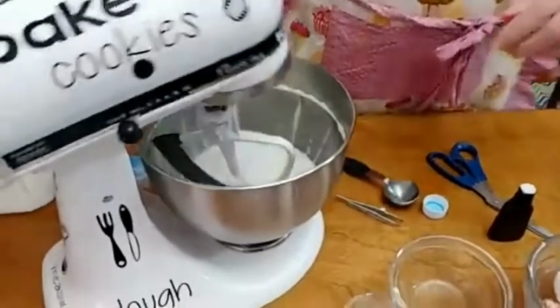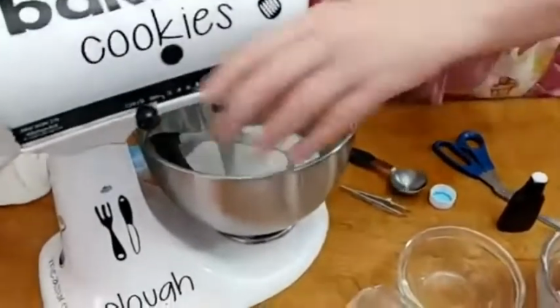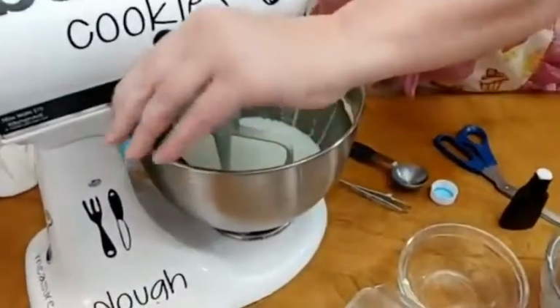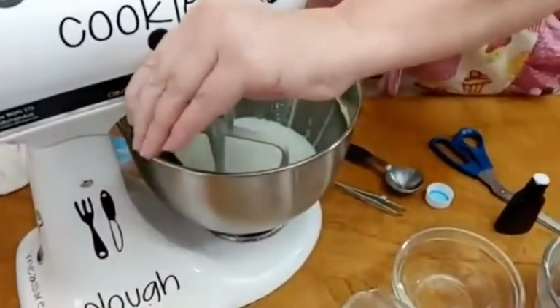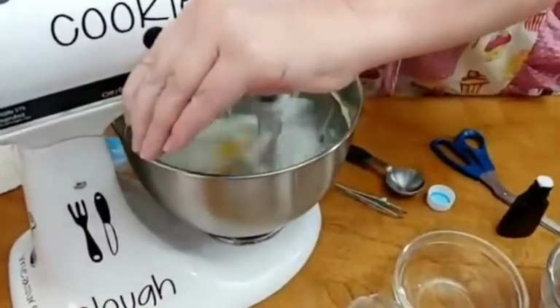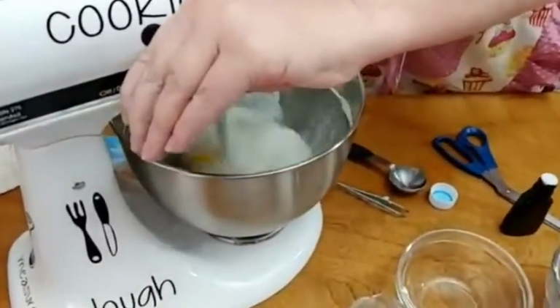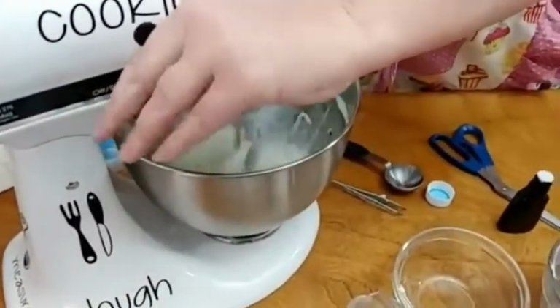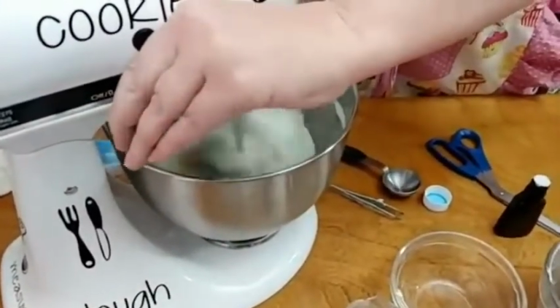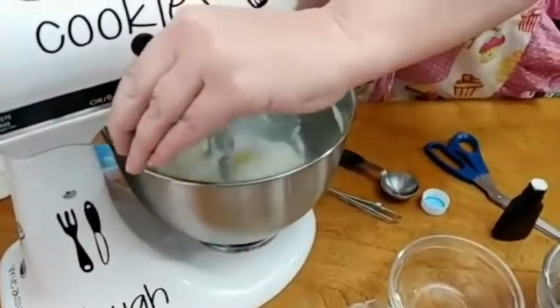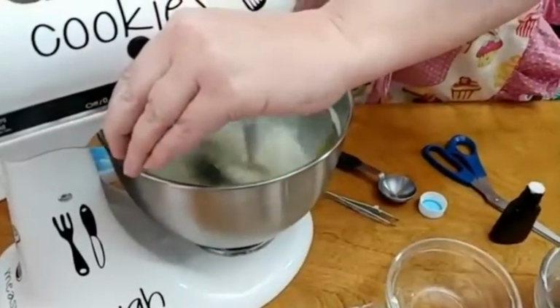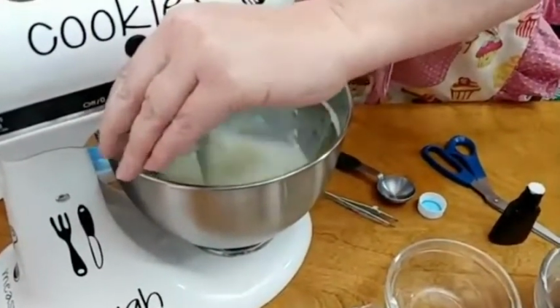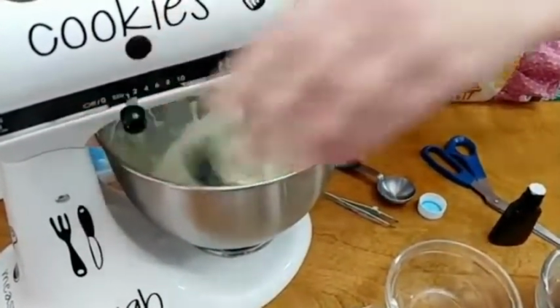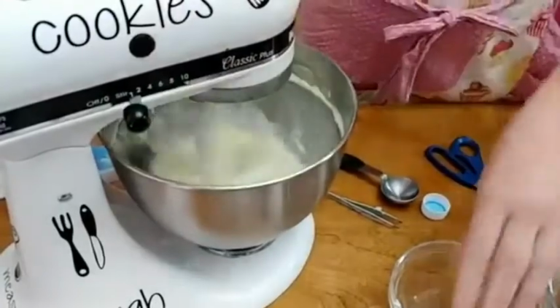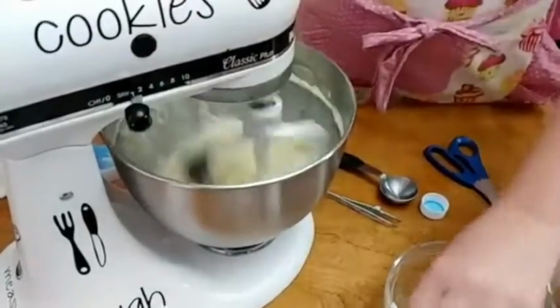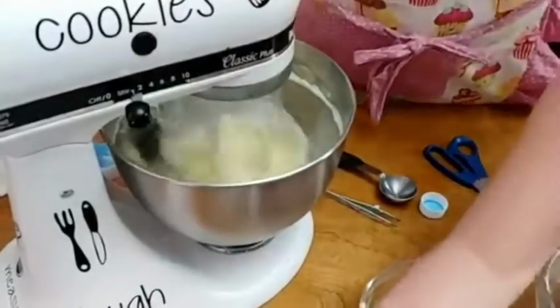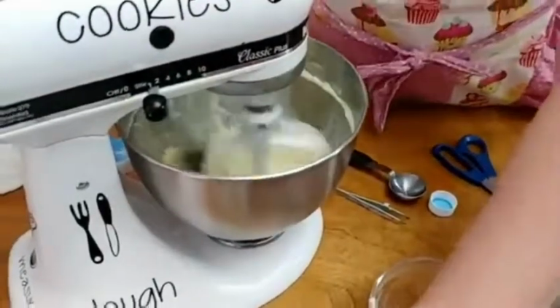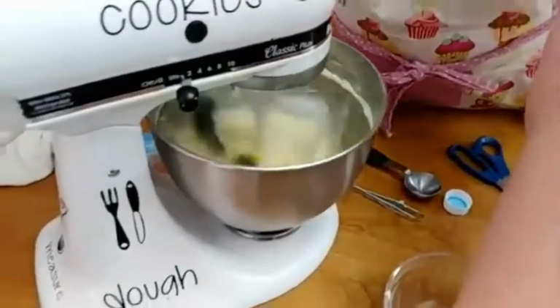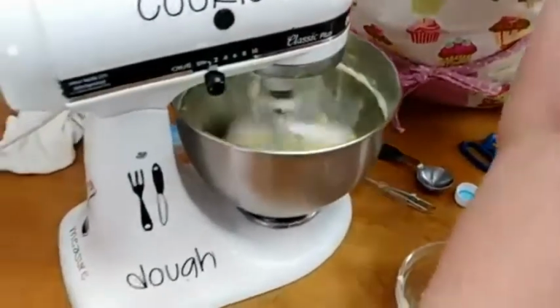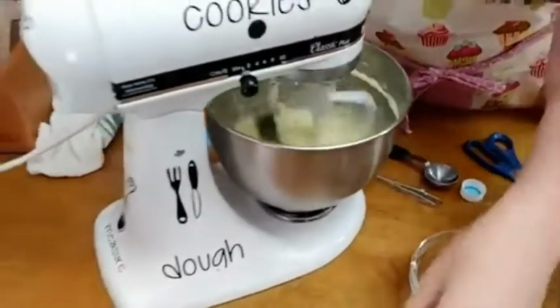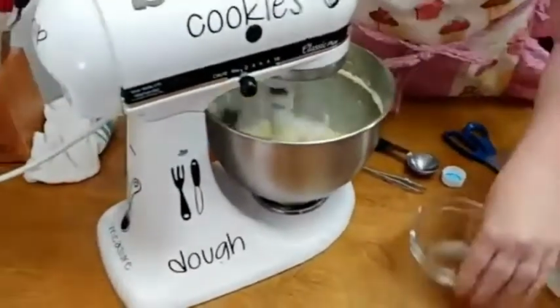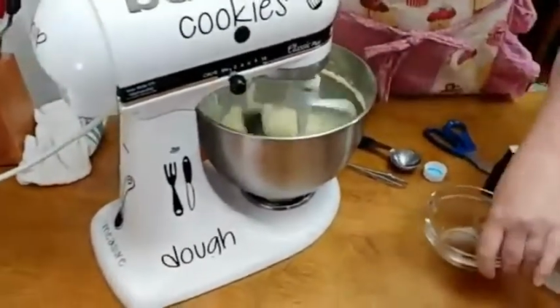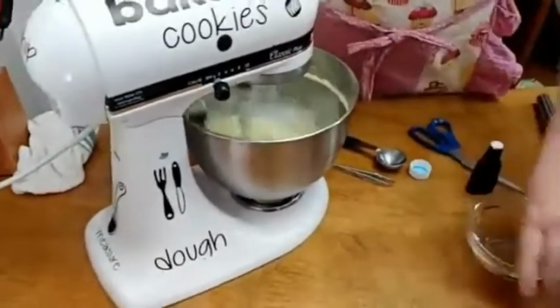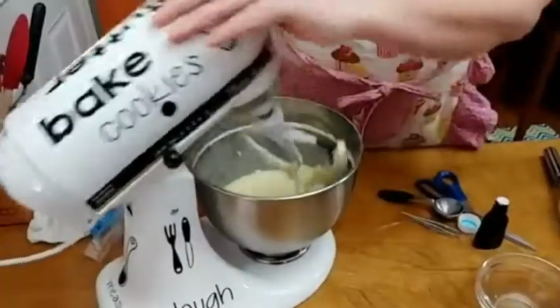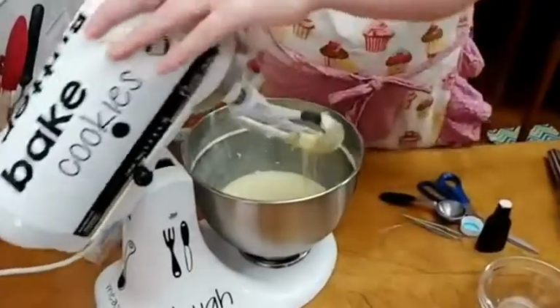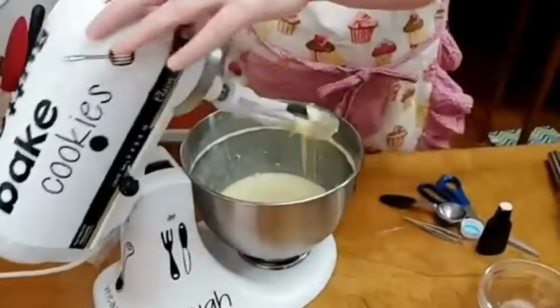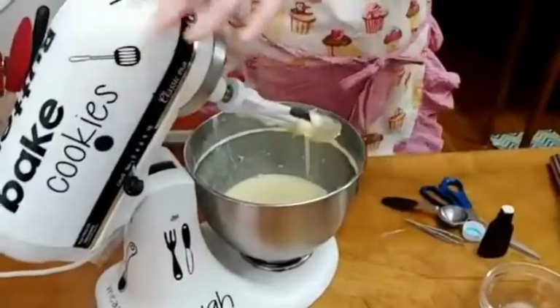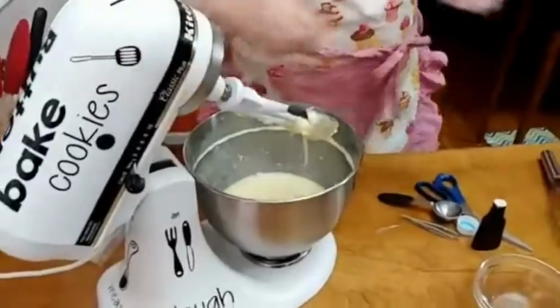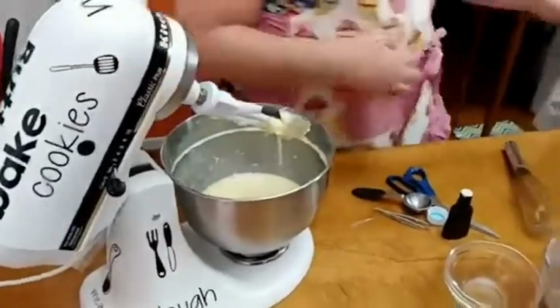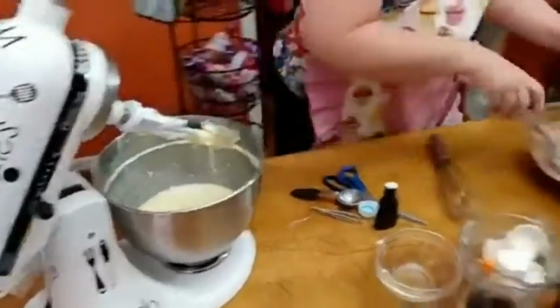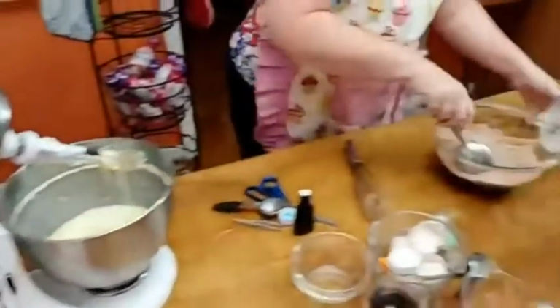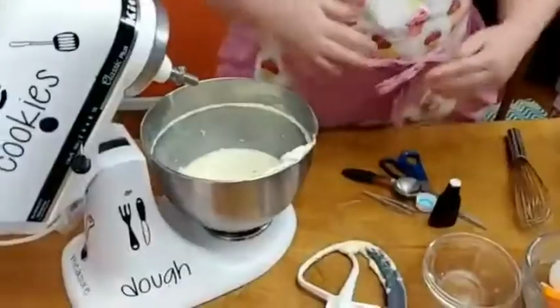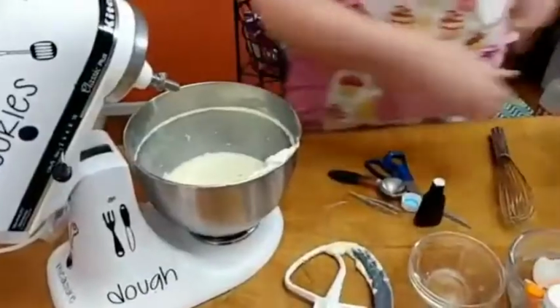We're just going to turn this on right quick and just blend it just a tiny bit. I can move these eggs but I don't want to splash them. Alright, now let's just sift our ingredients into here.